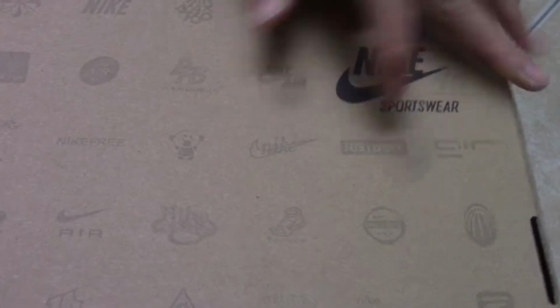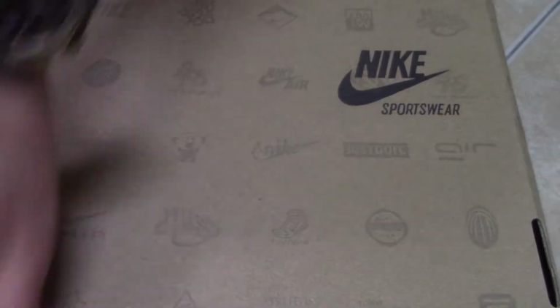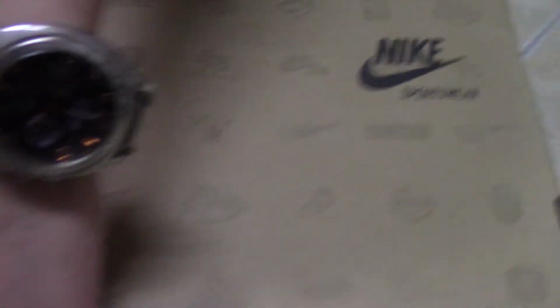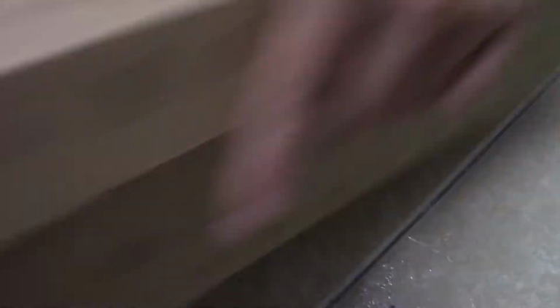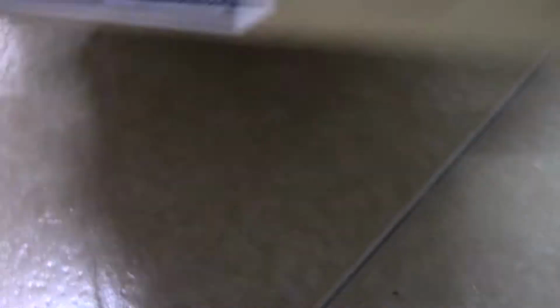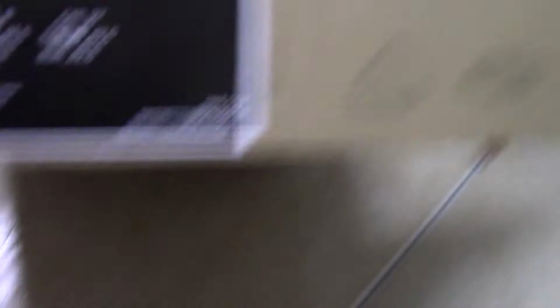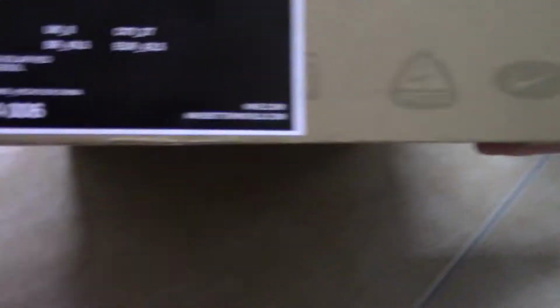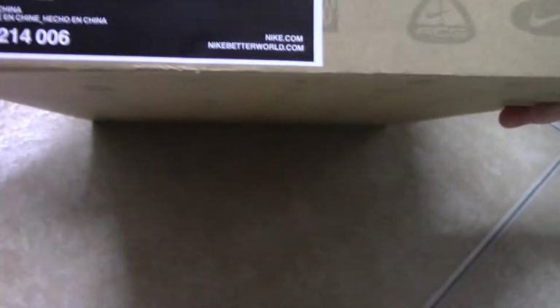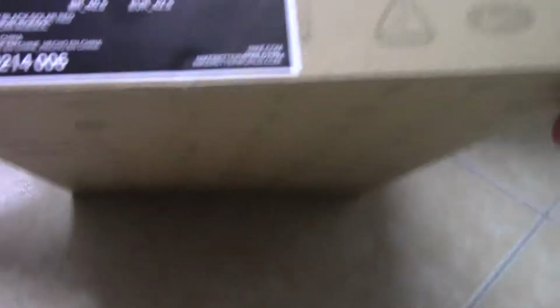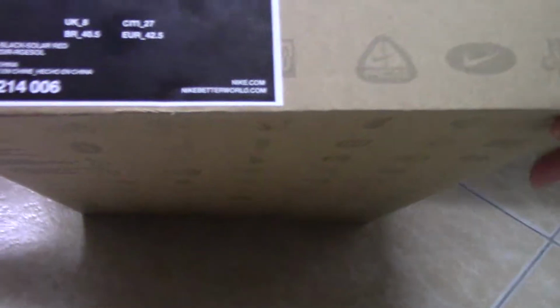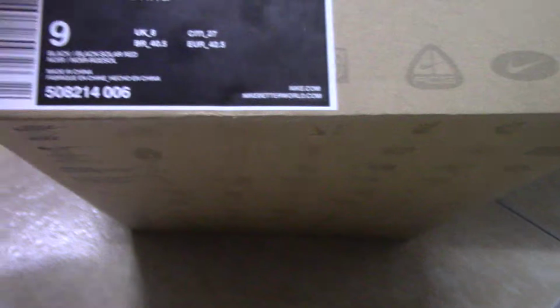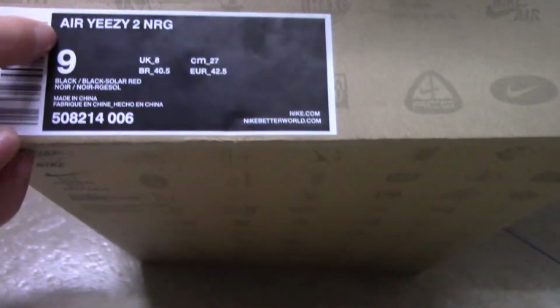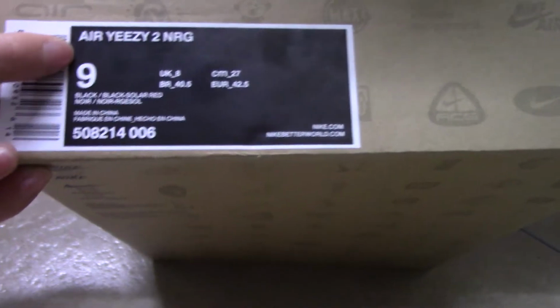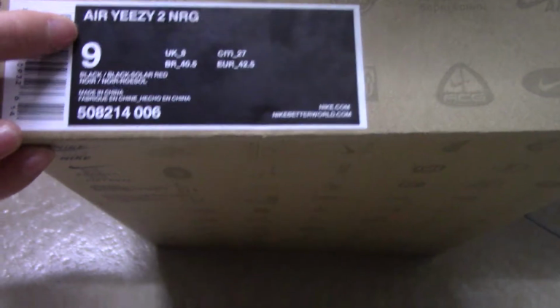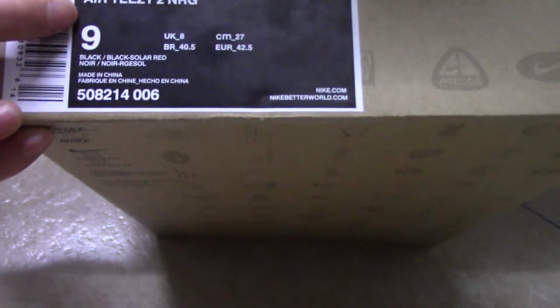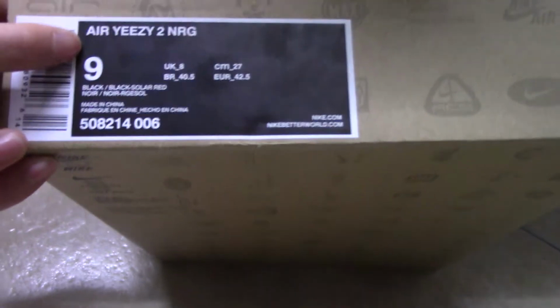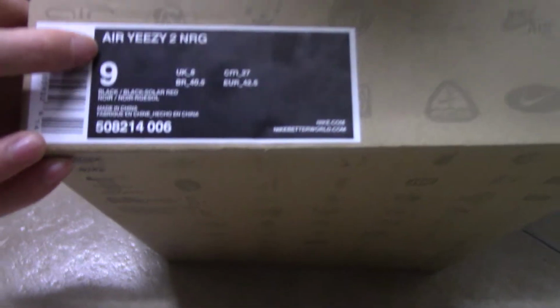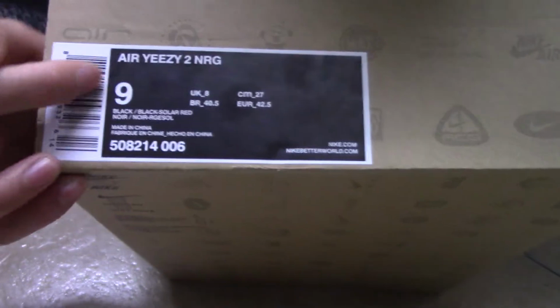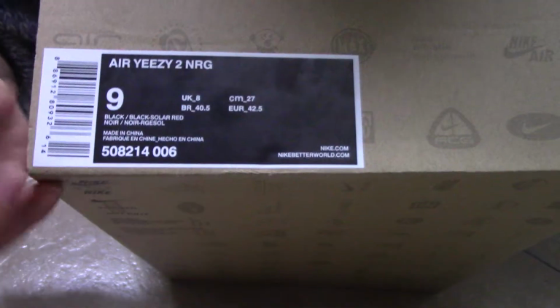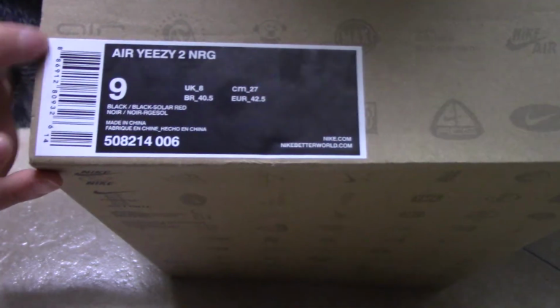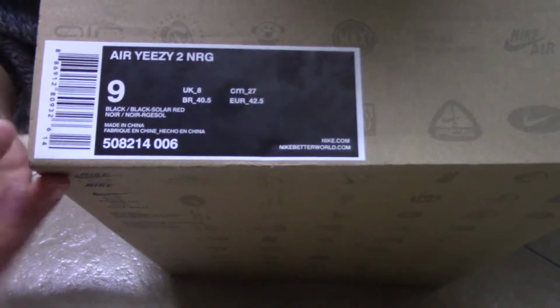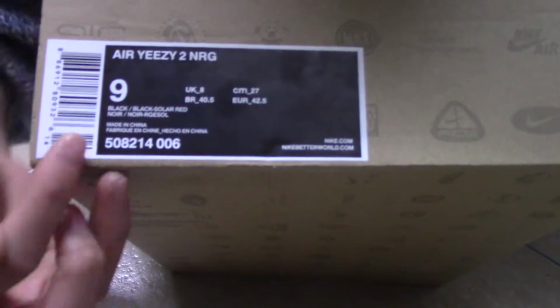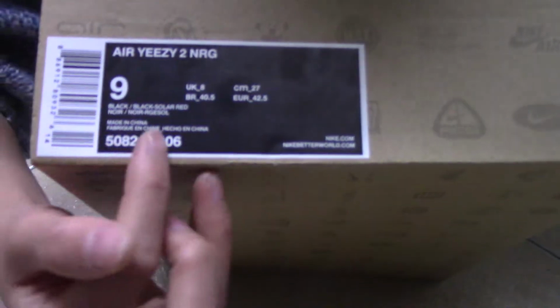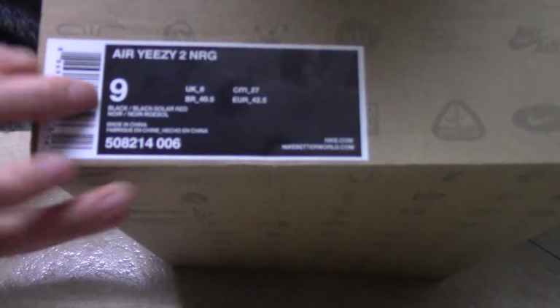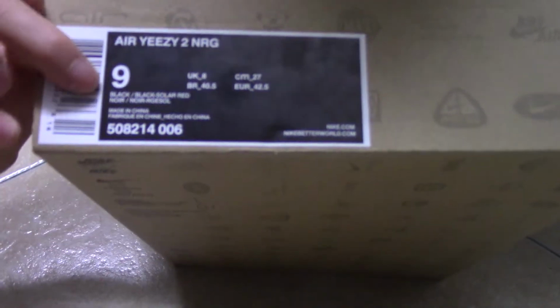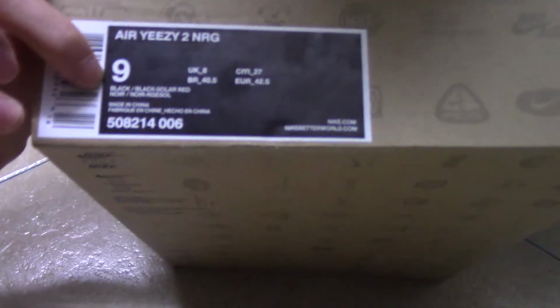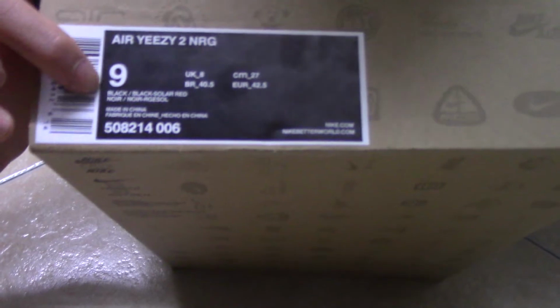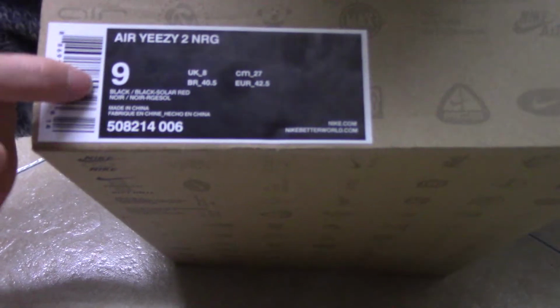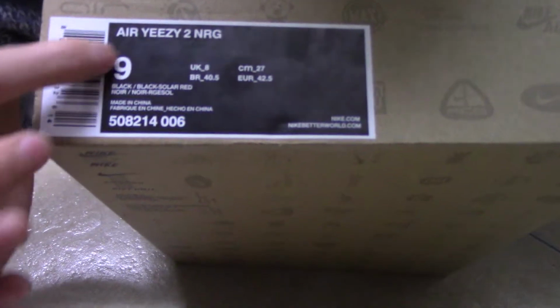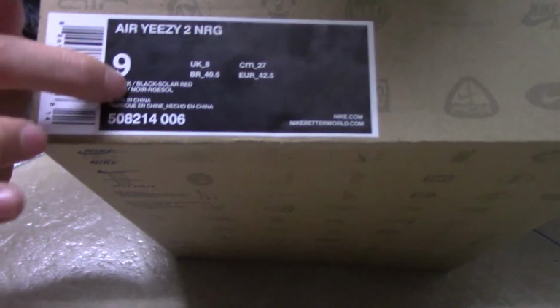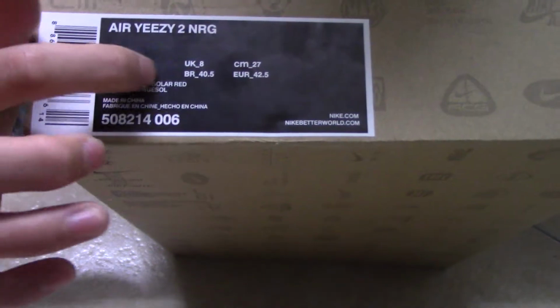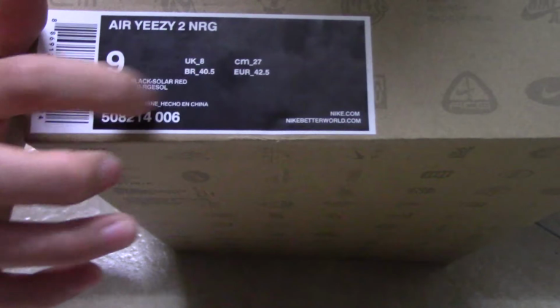Let me show you the label. You can see the size is 9, and the barcode and the shoe code. And the color is black or black solar red.